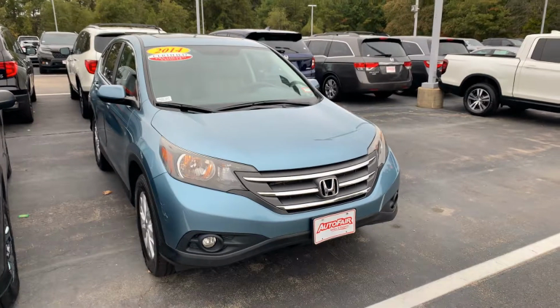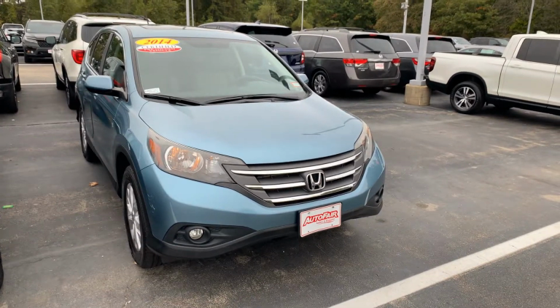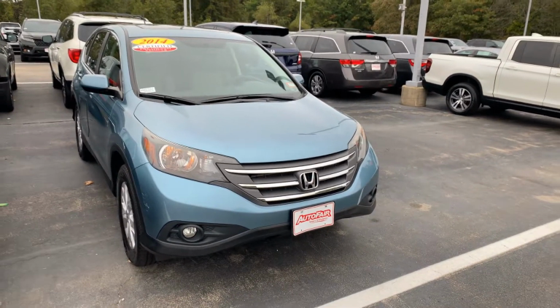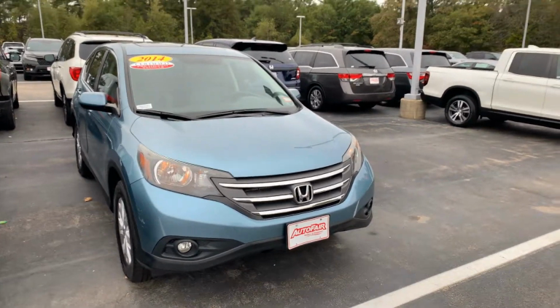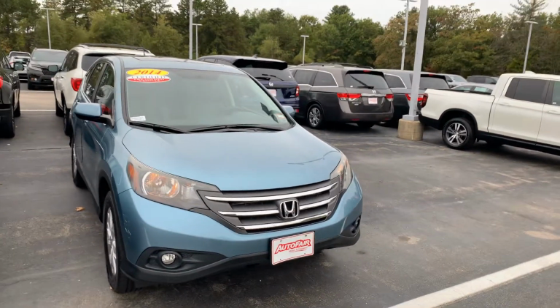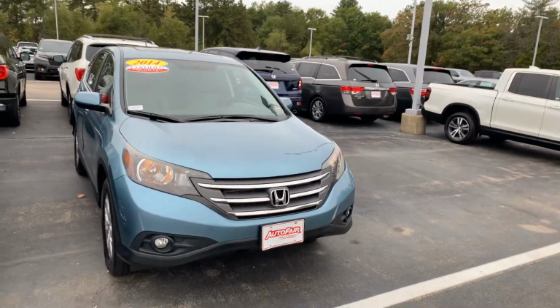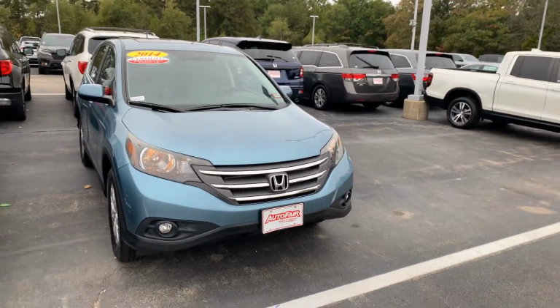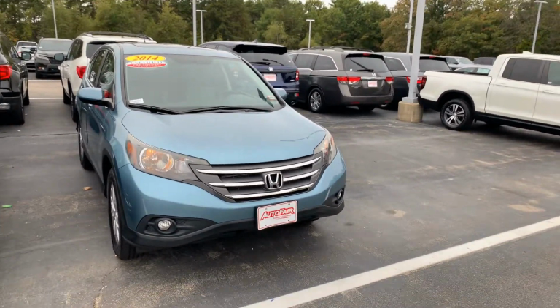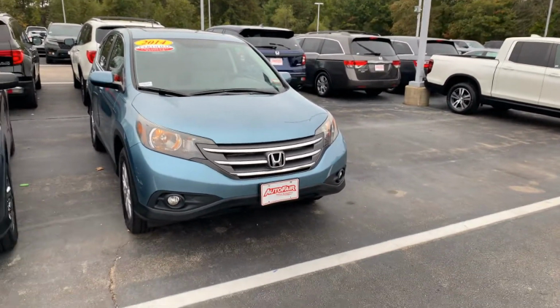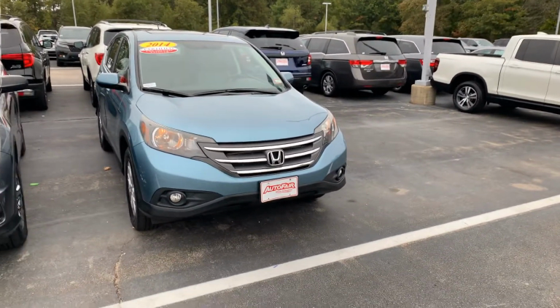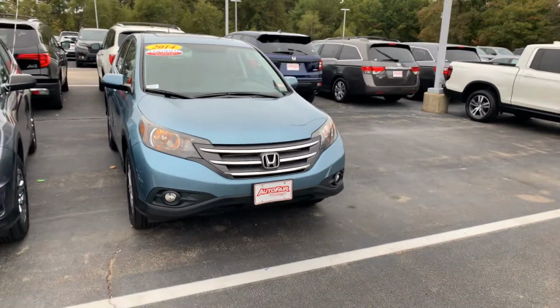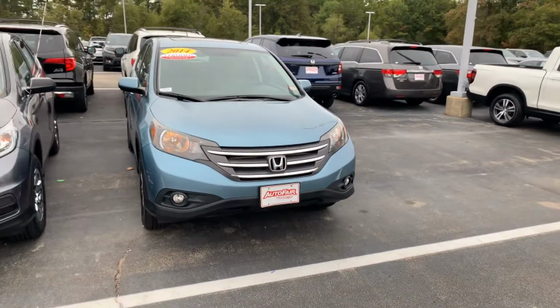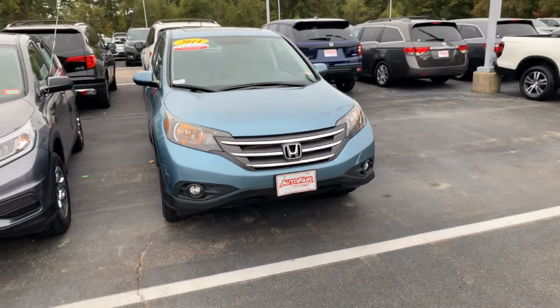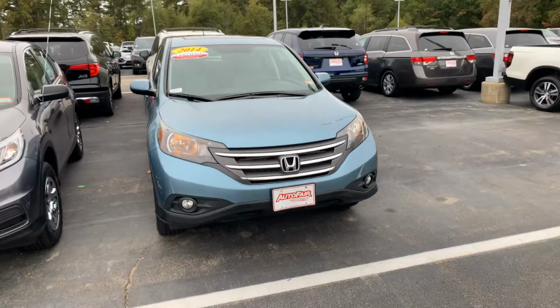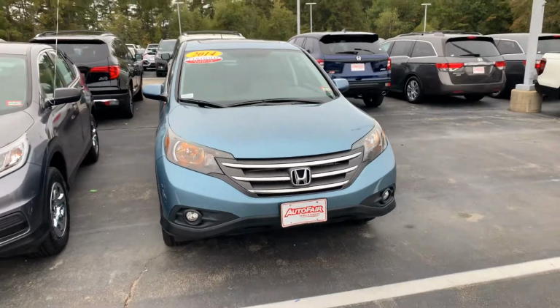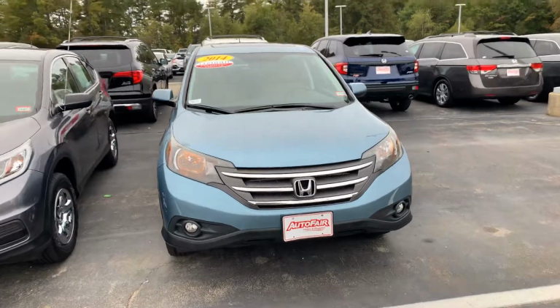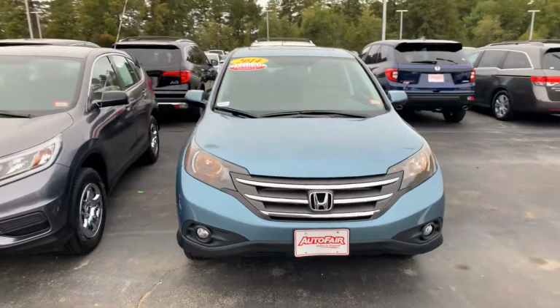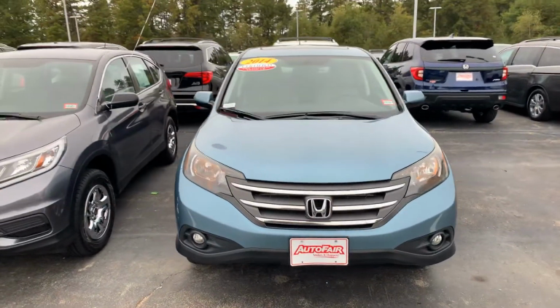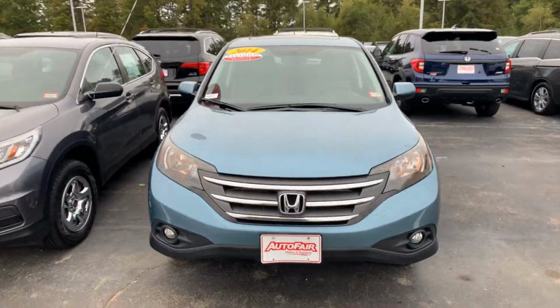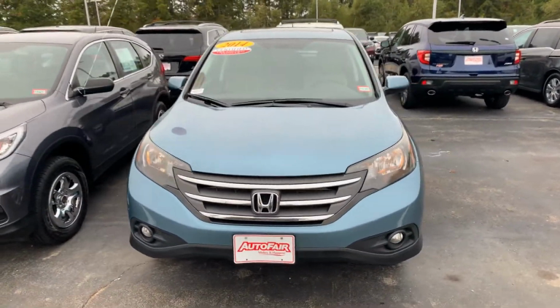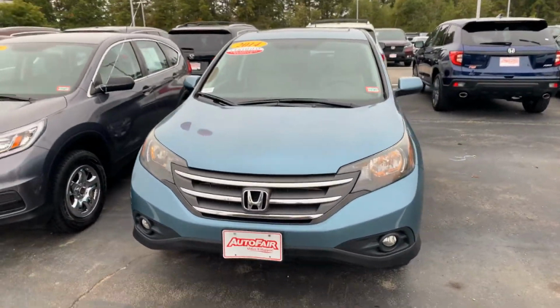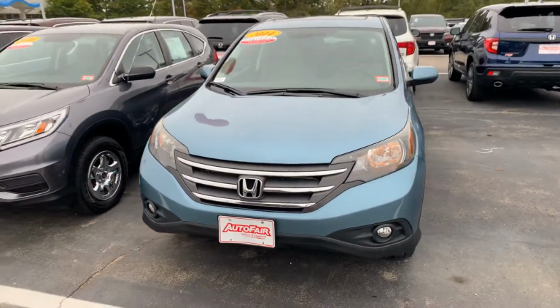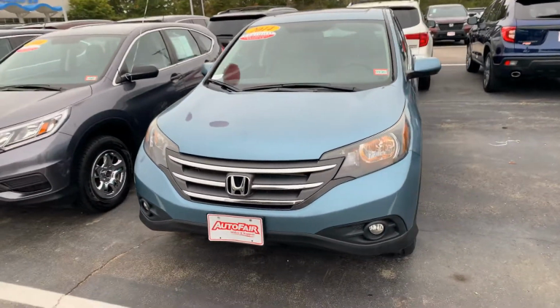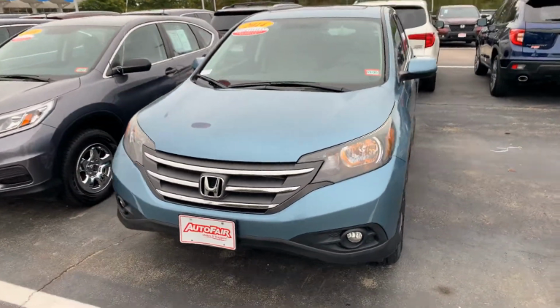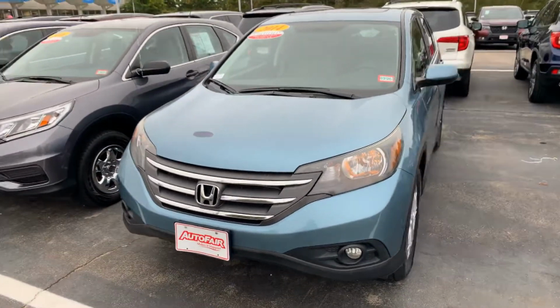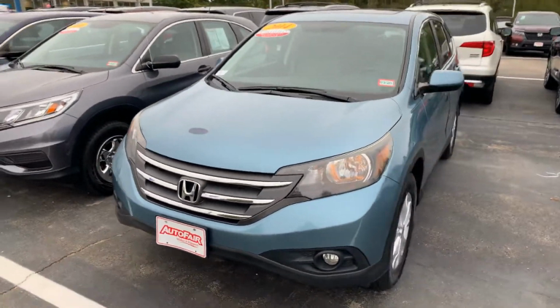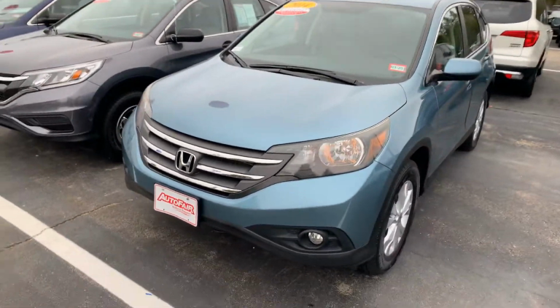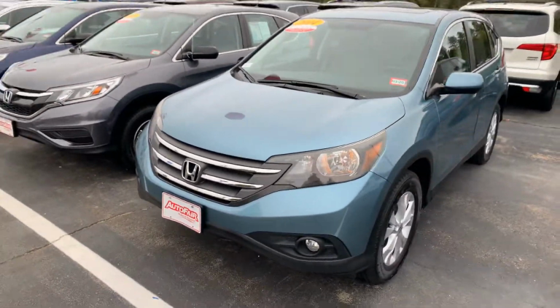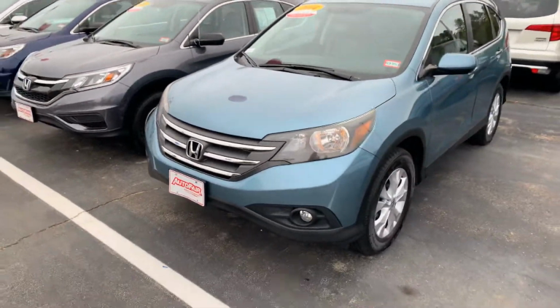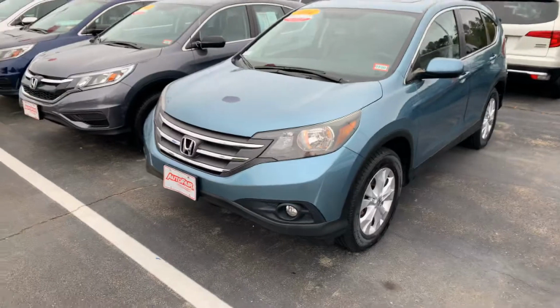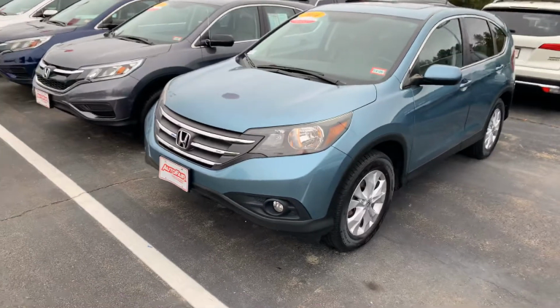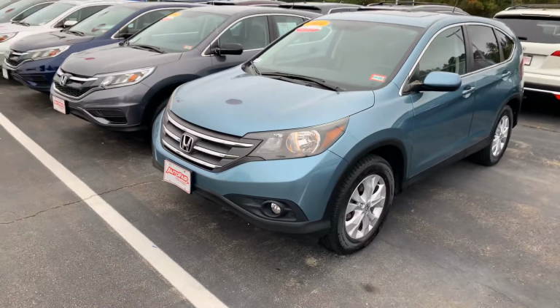Good afternoon, Nancy. My name is Steve. I work at AutoFair Honda in Manchester, New Hampshire. I just wanted to do a quick walk-around video for you on the 2014 Honda CR-V EX.